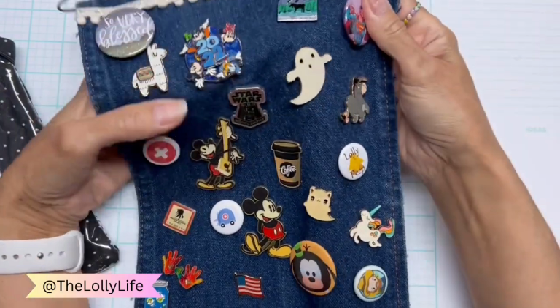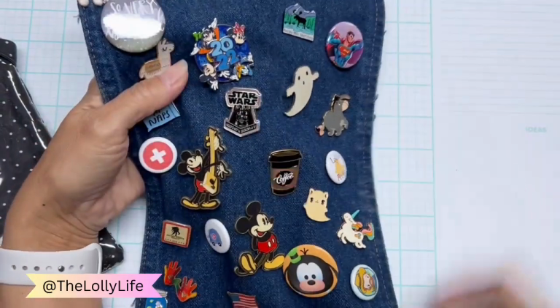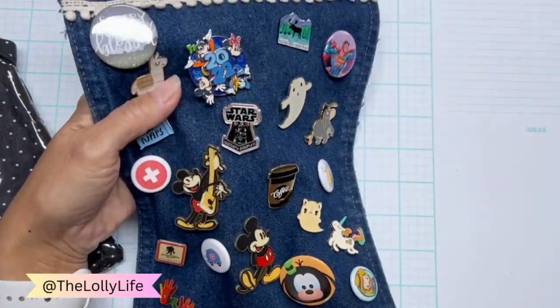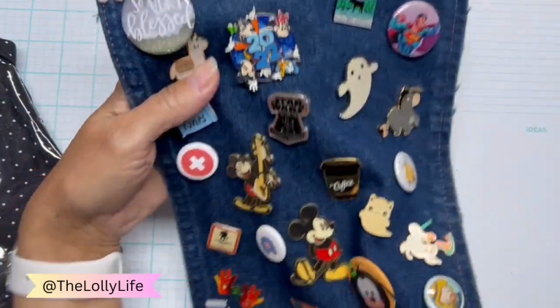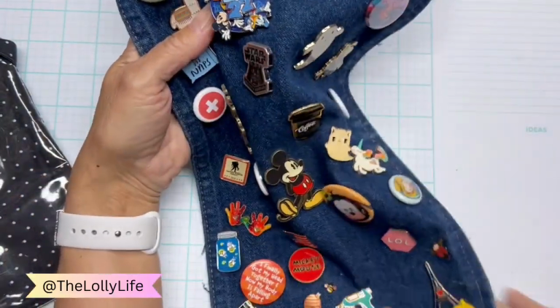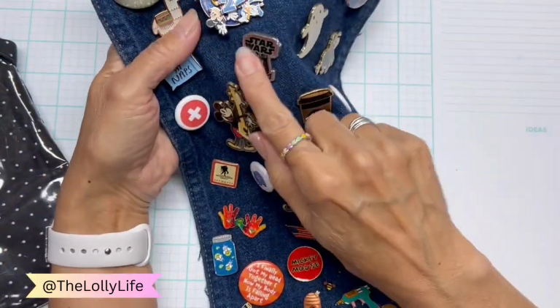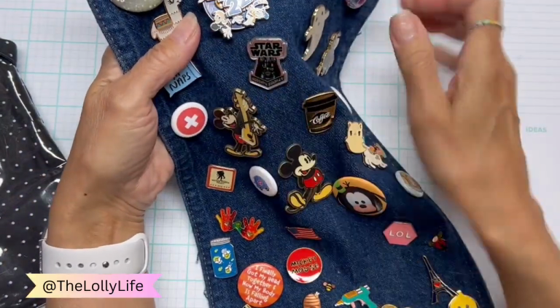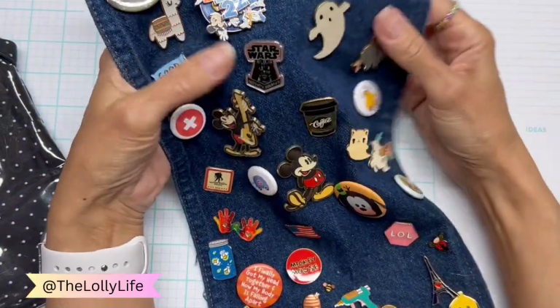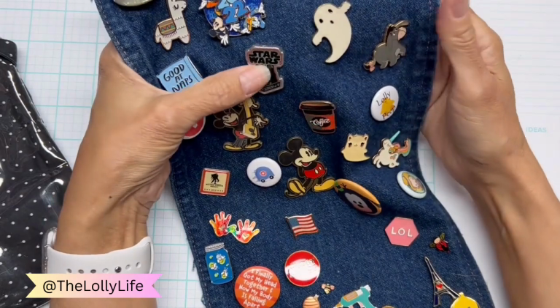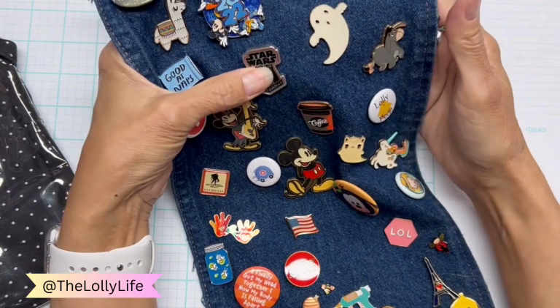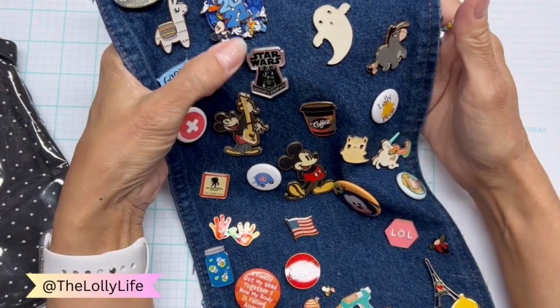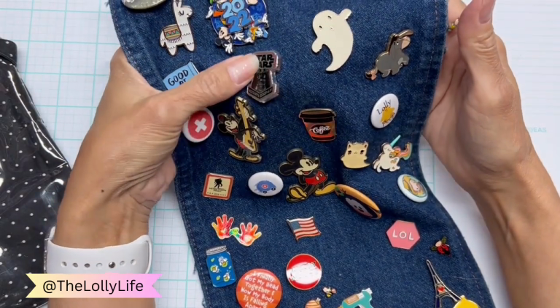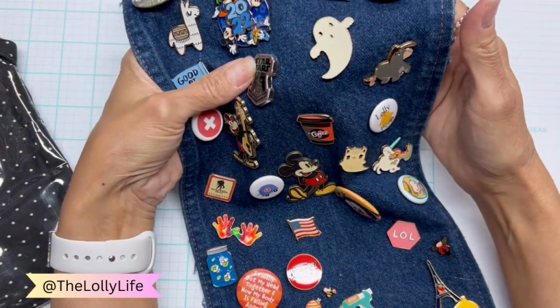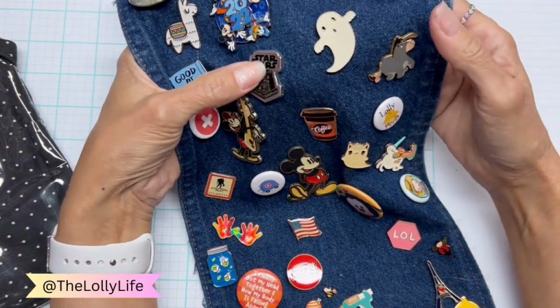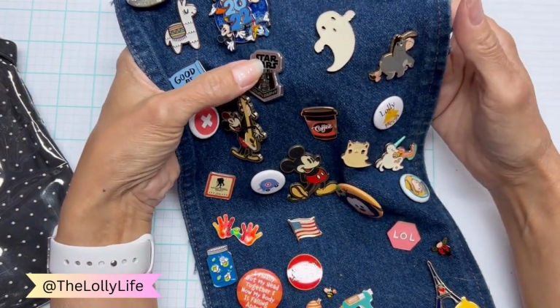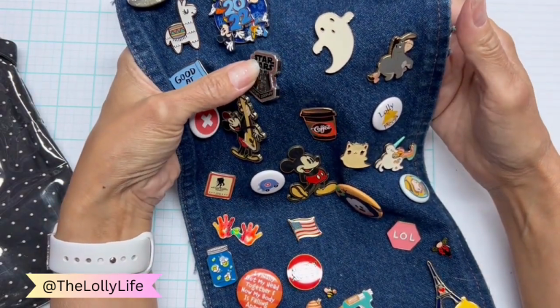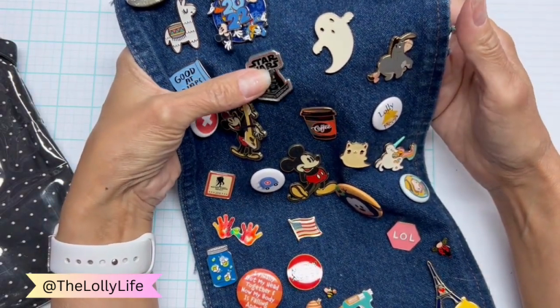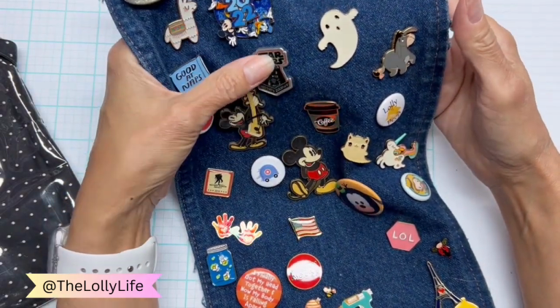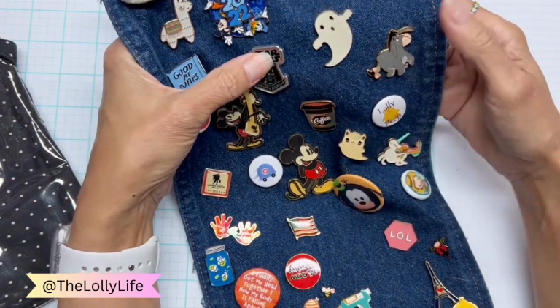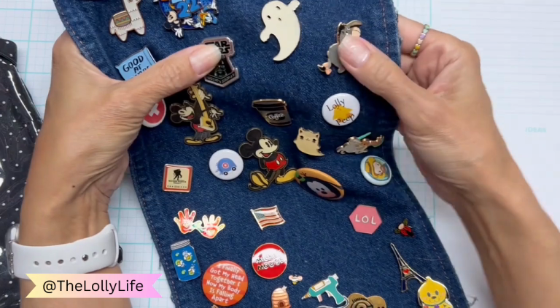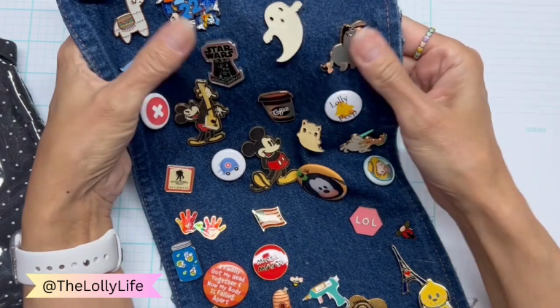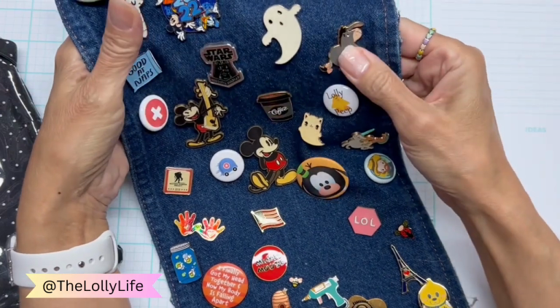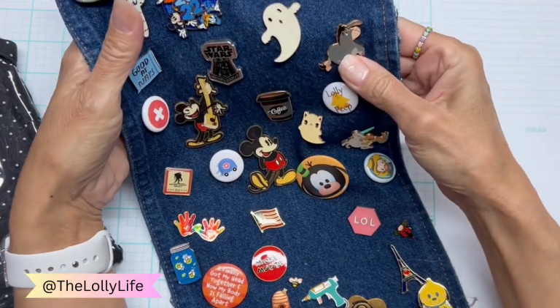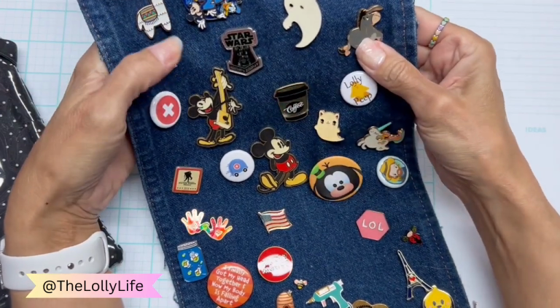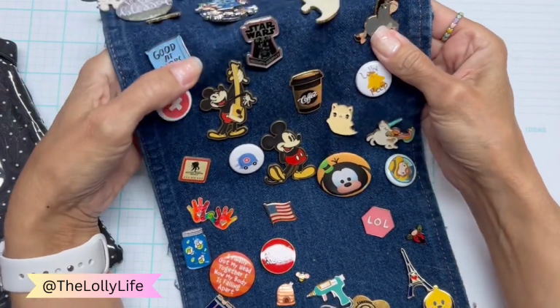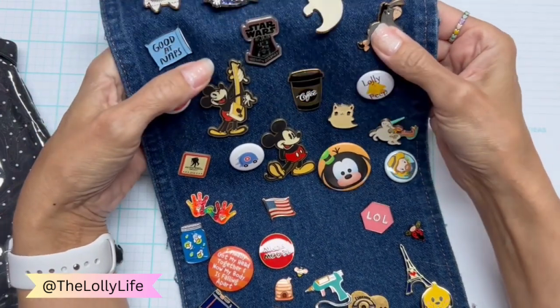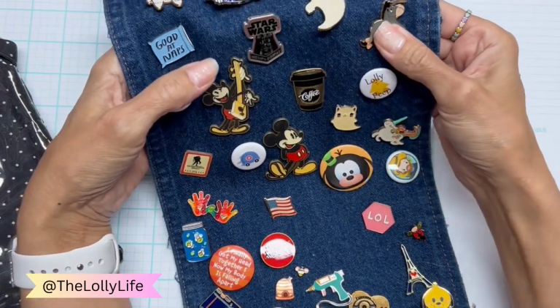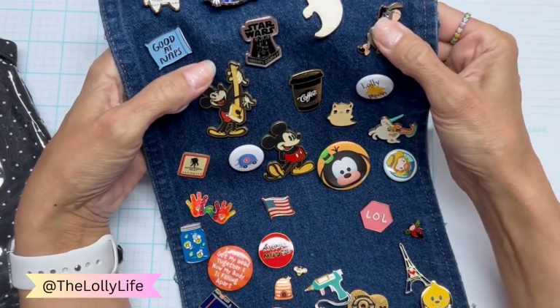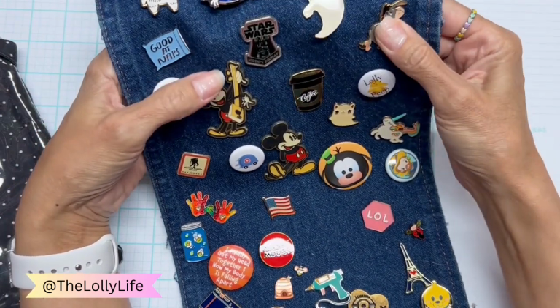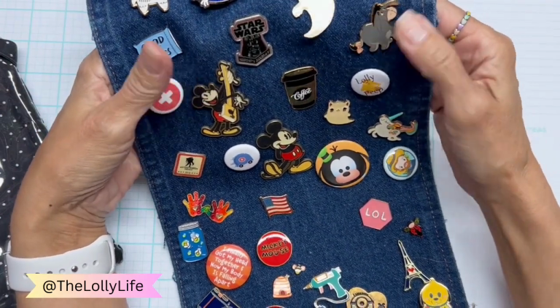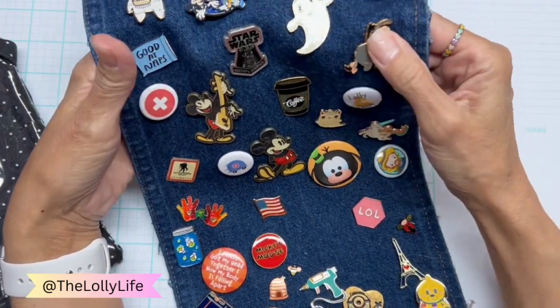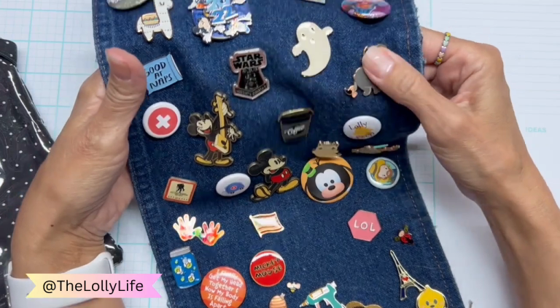There's a Star Wars one — this is not from the park, but from a monthly subscription box my daughter used to get. There's an Eeyore pin — this is Disney licensed from the park from years ago.